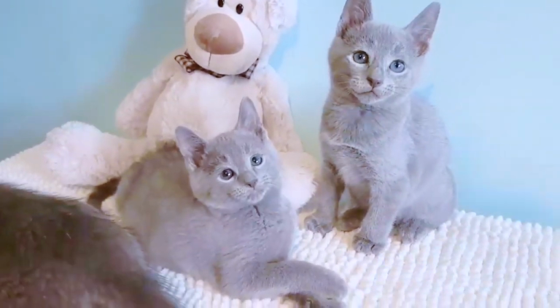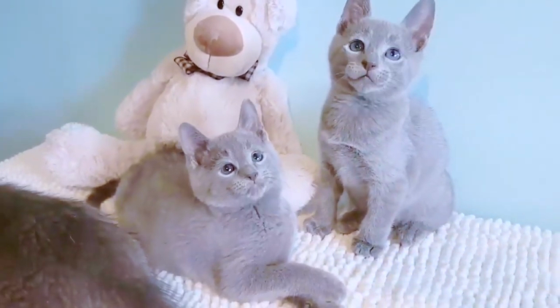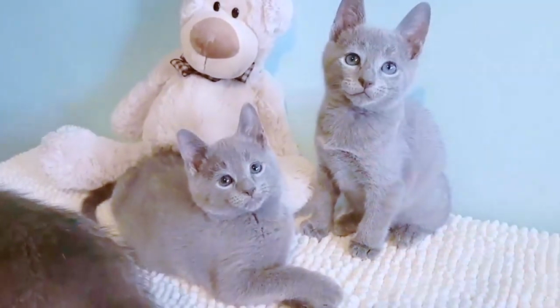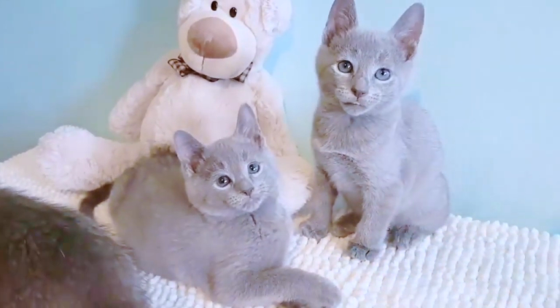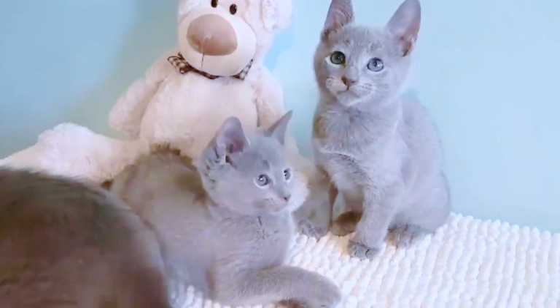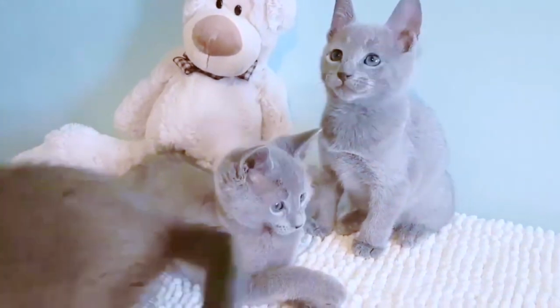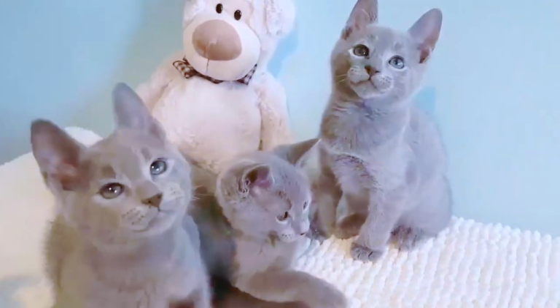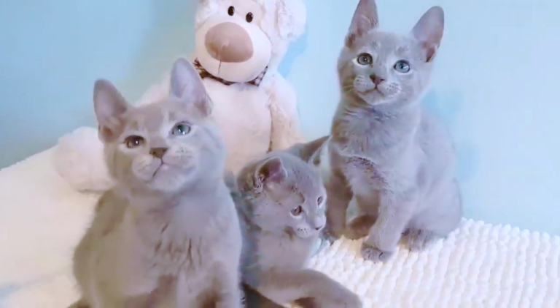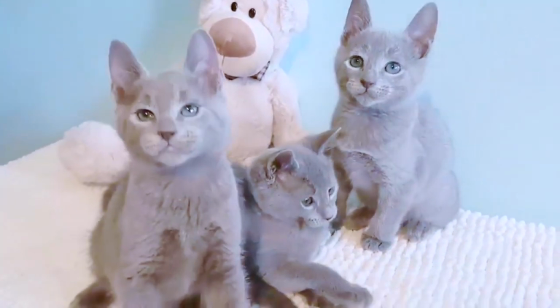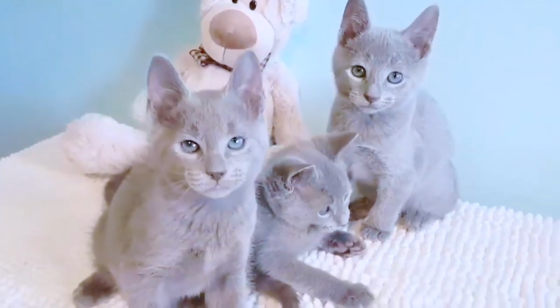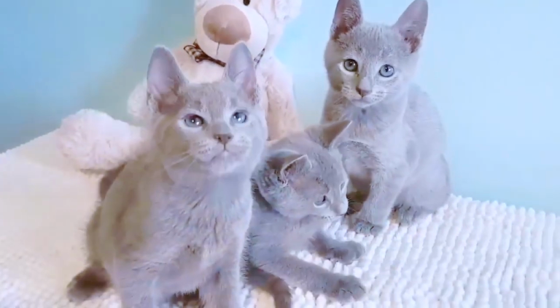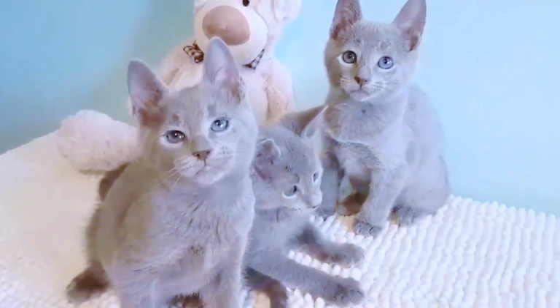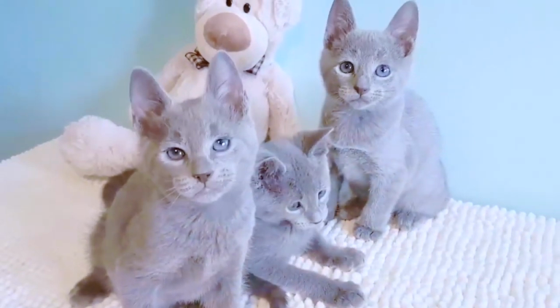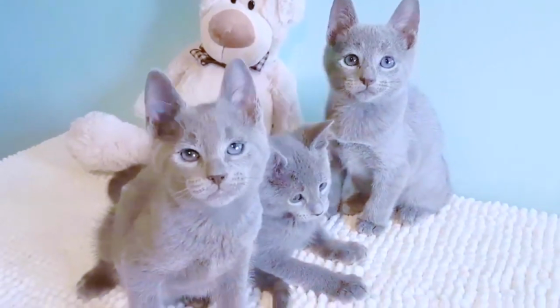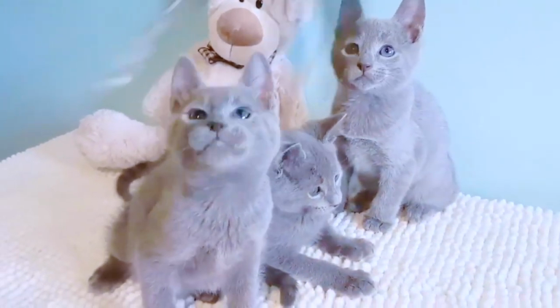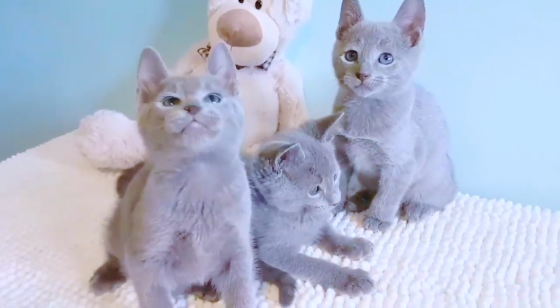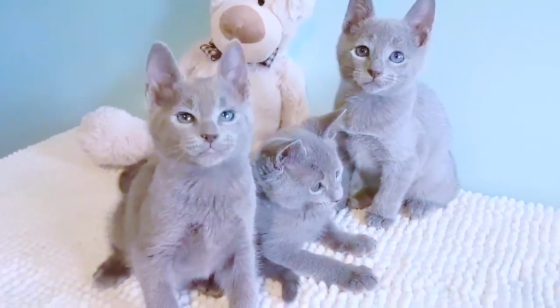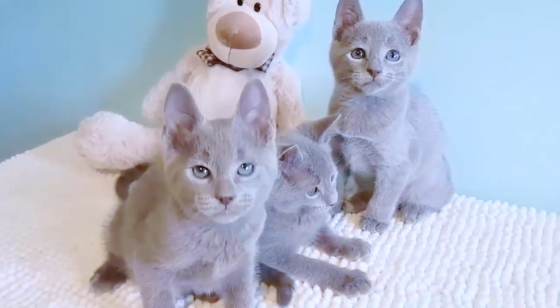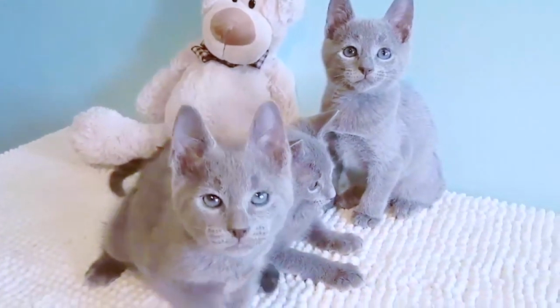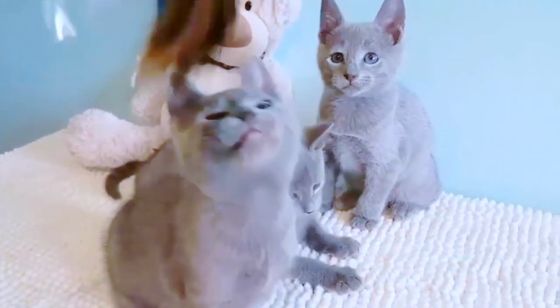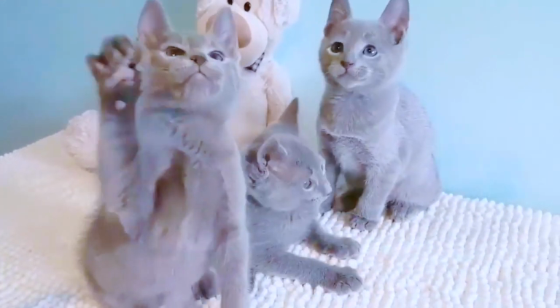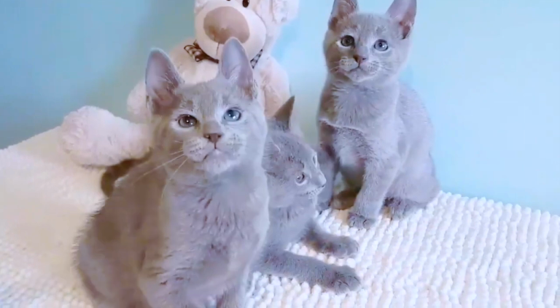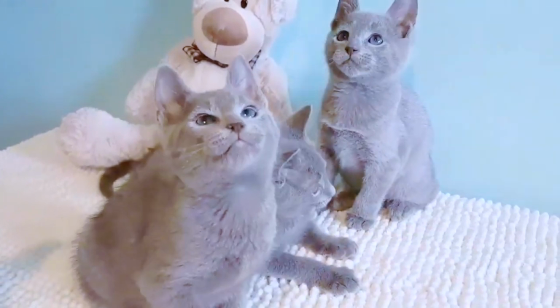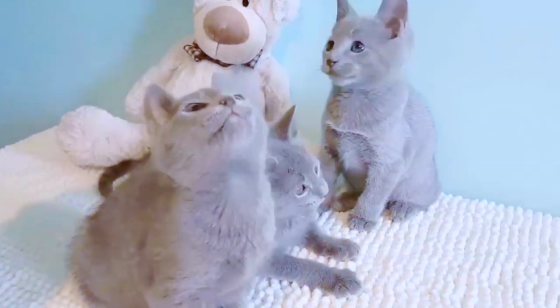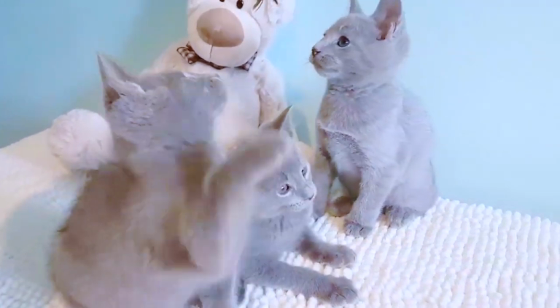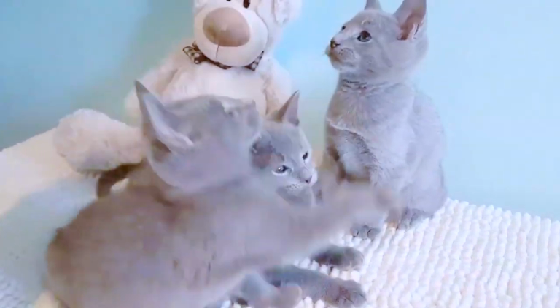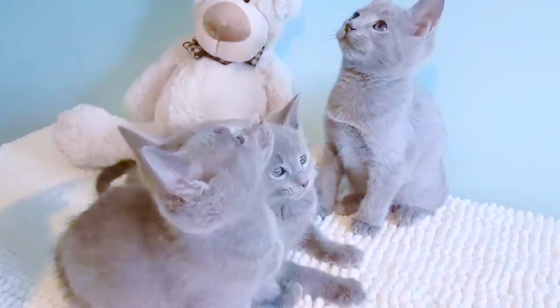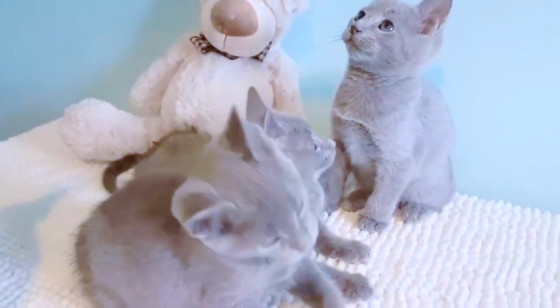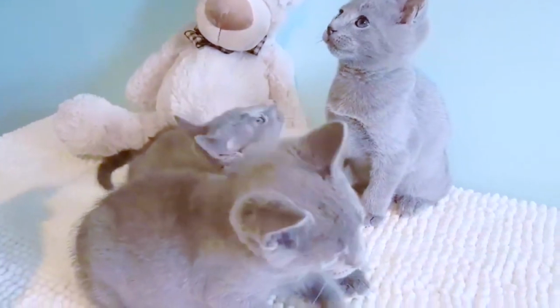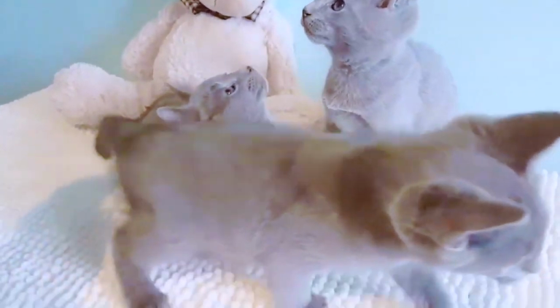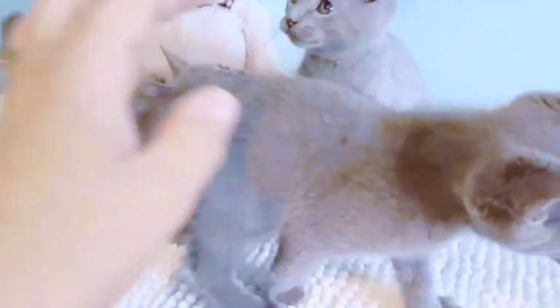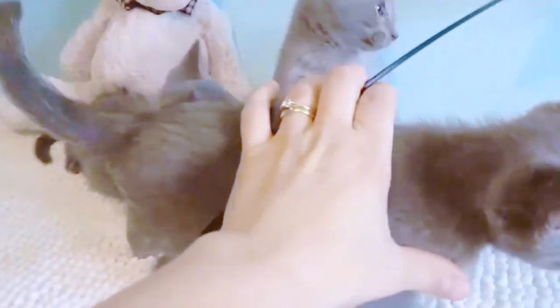How much is a Russian Blue kitten? The average price of a Russian Blue costs somewhere between four hundred dollars and six hundred dollars. With six hundred dollars you should have a decent cat and some extras too.